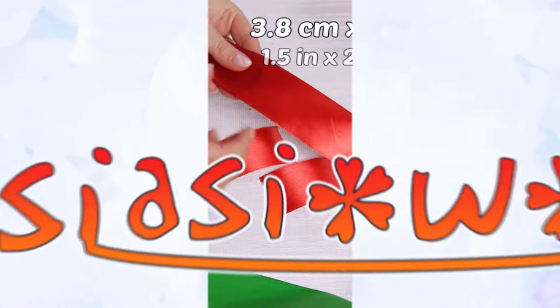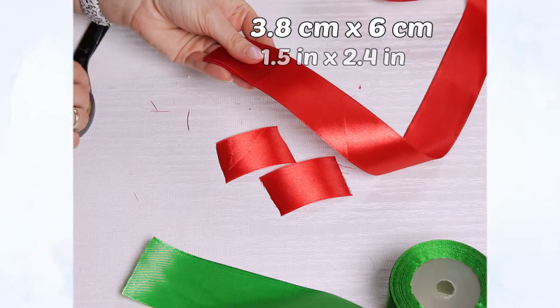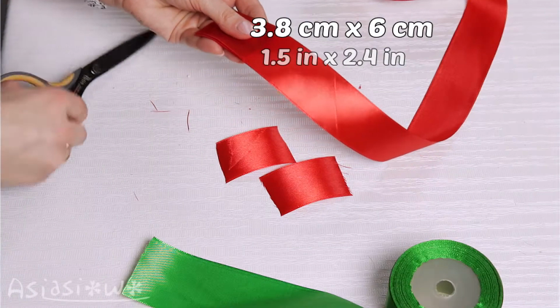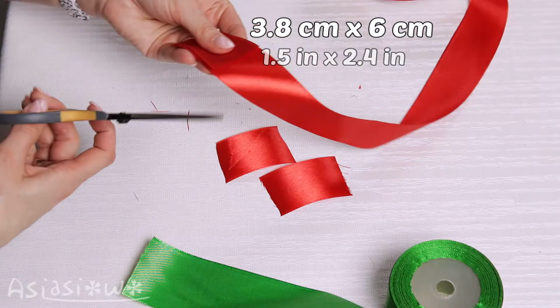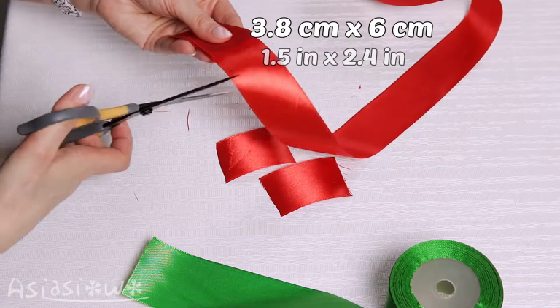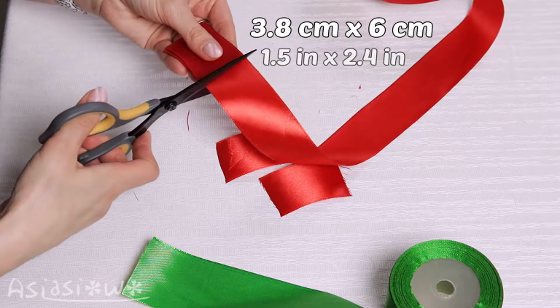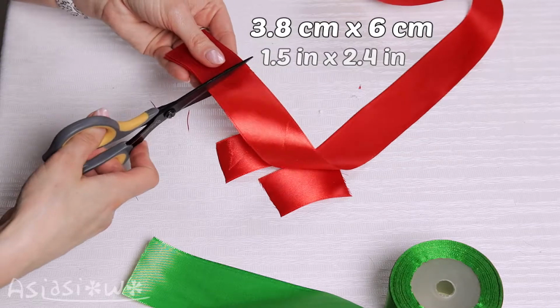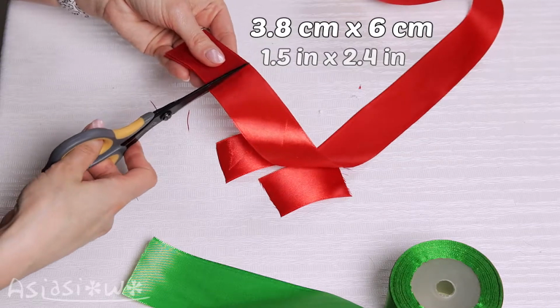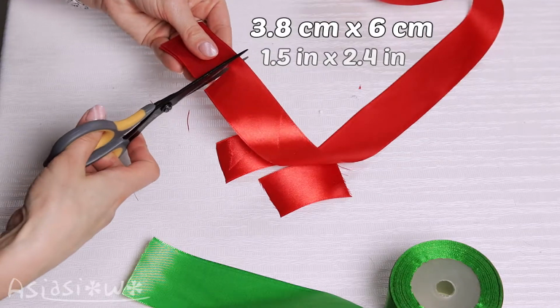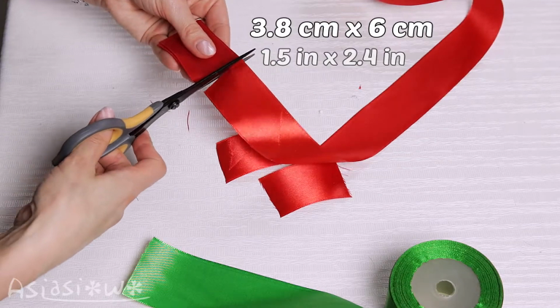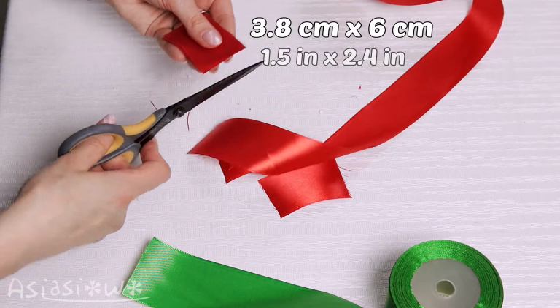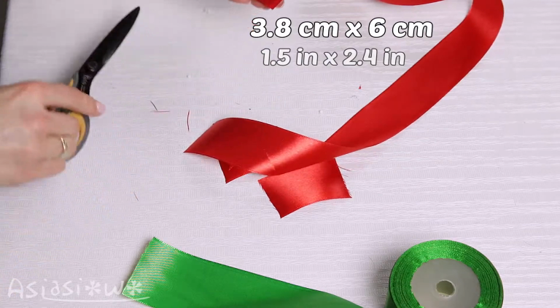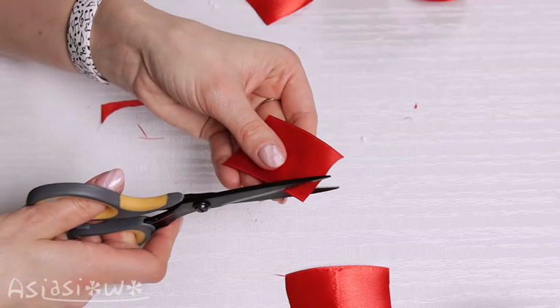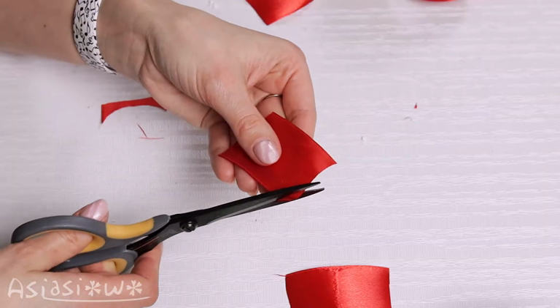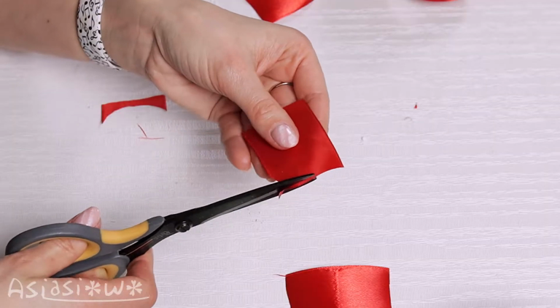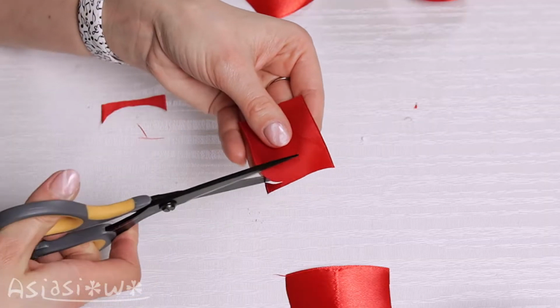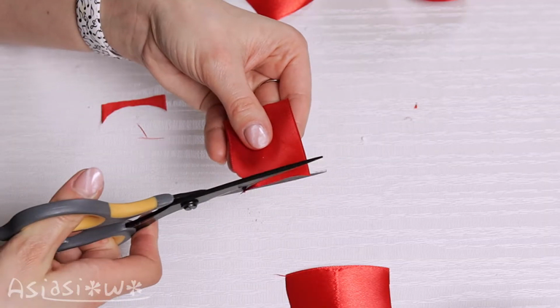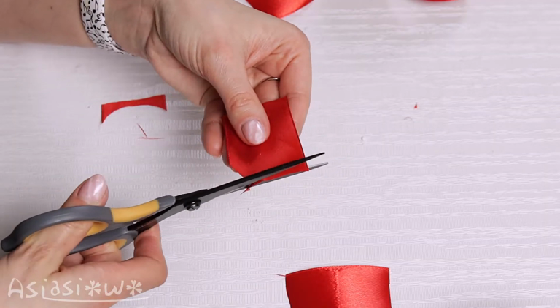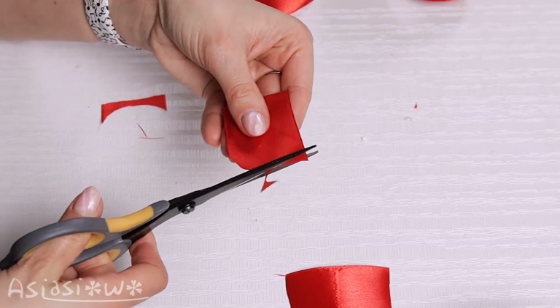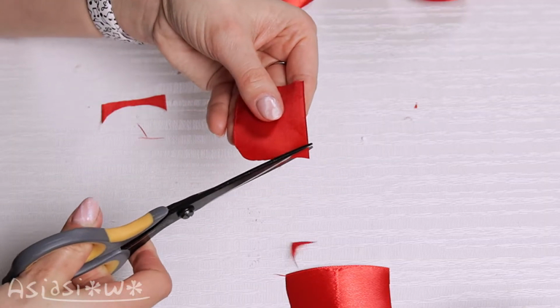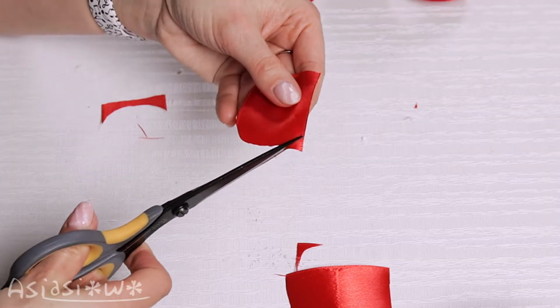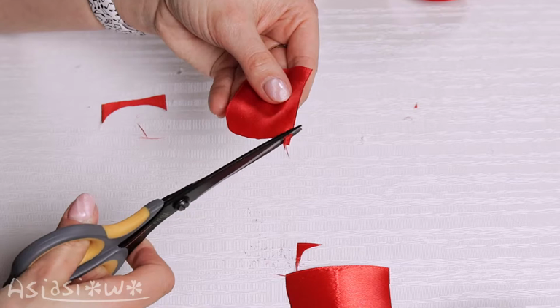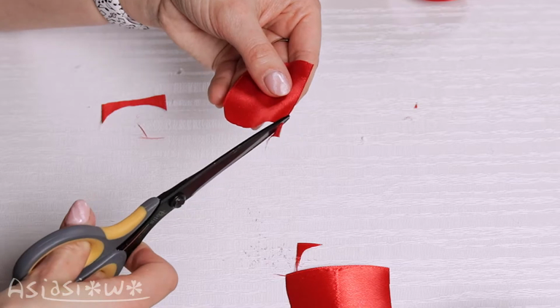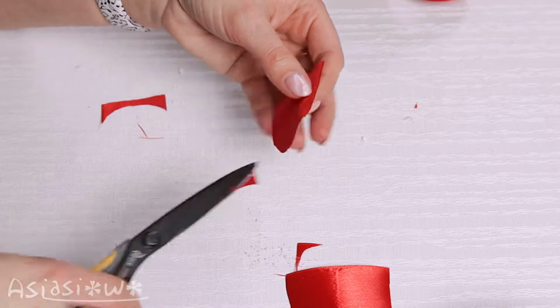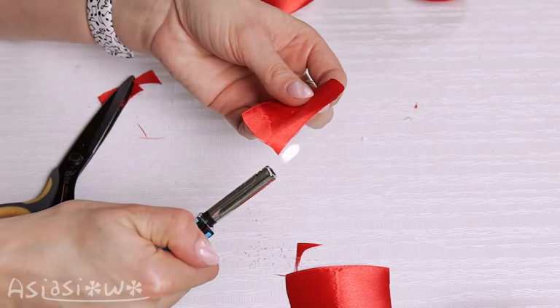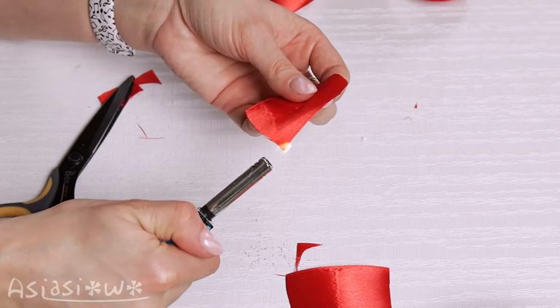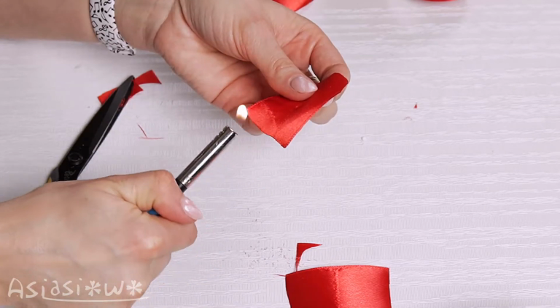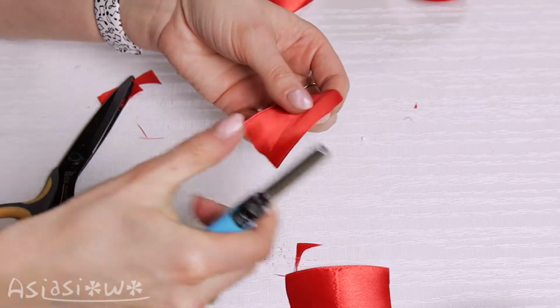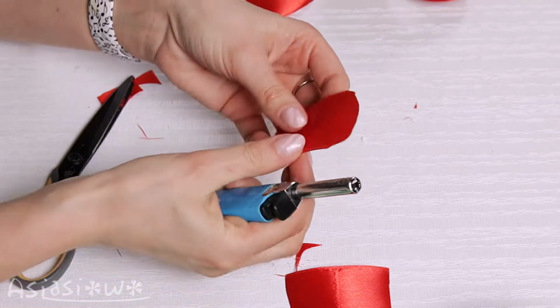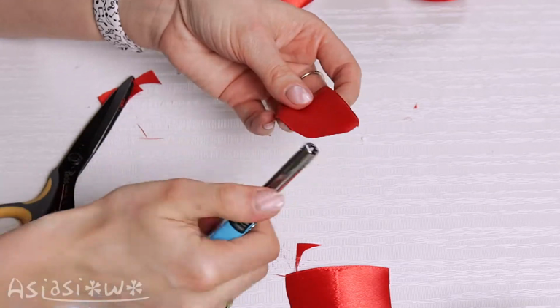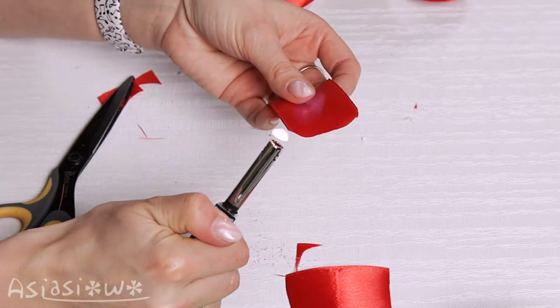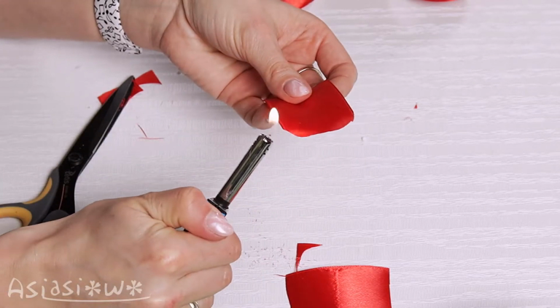Cut a strip out of ribbon. Curl the end and heat it to create a petal shape.